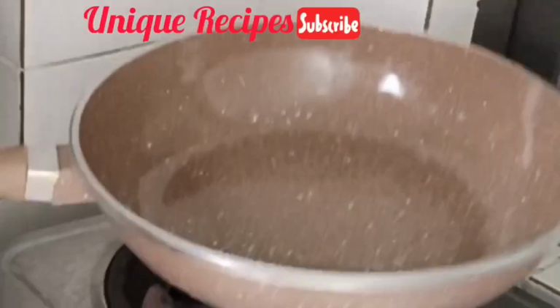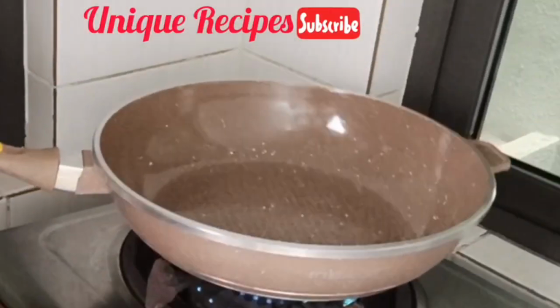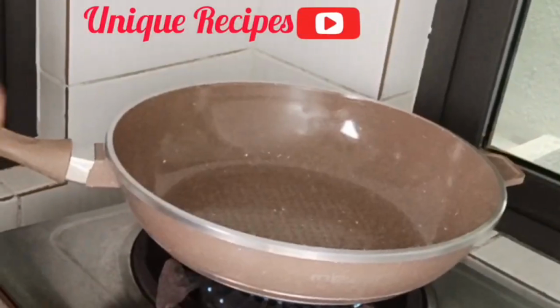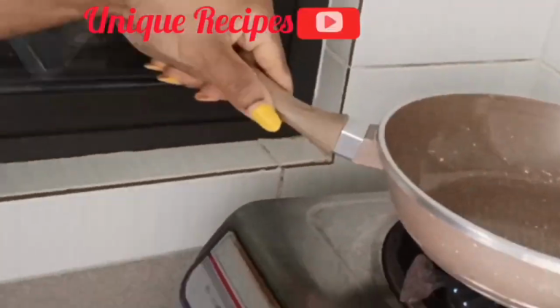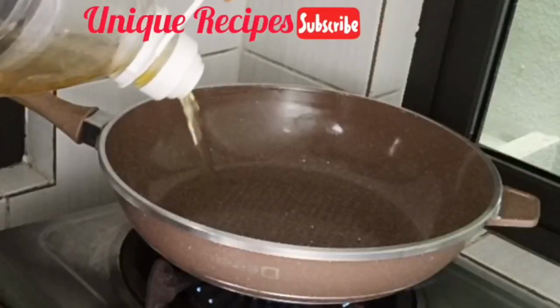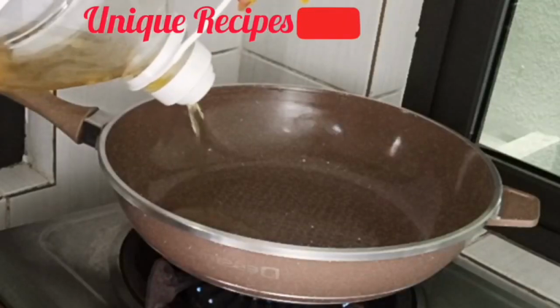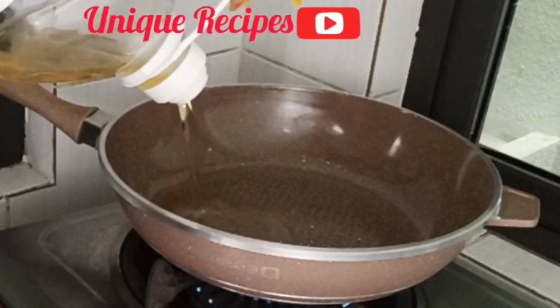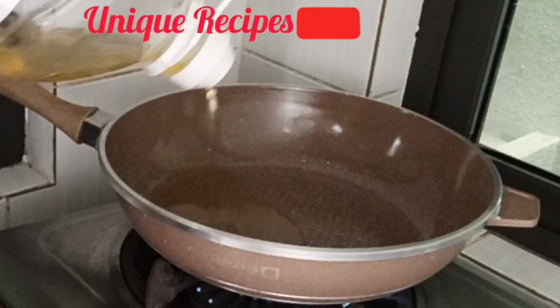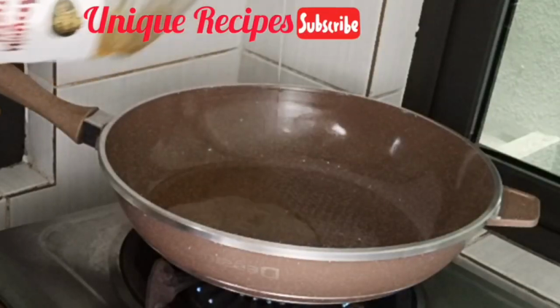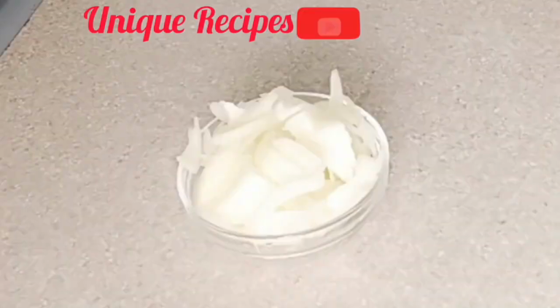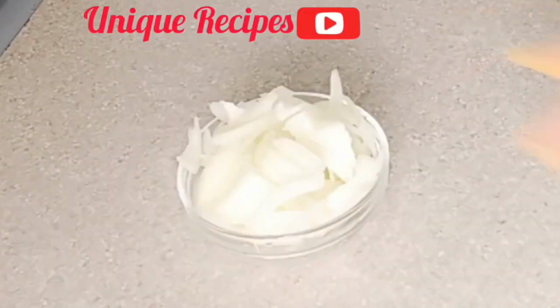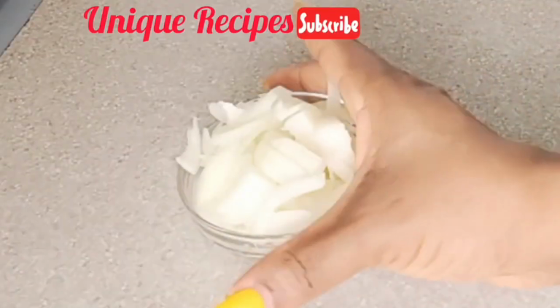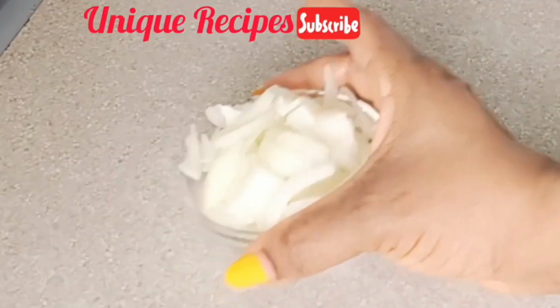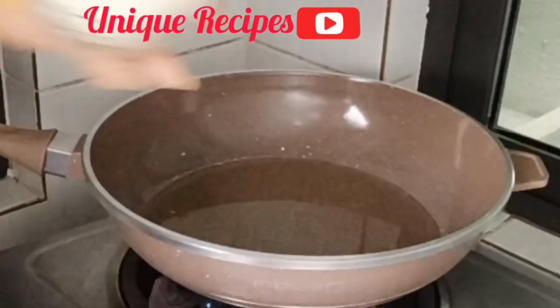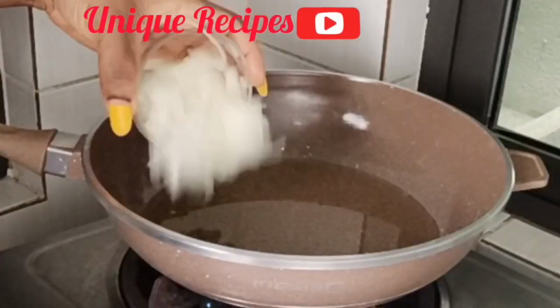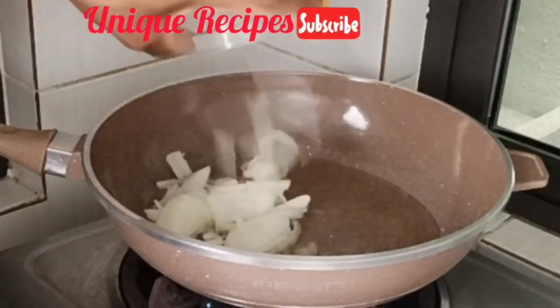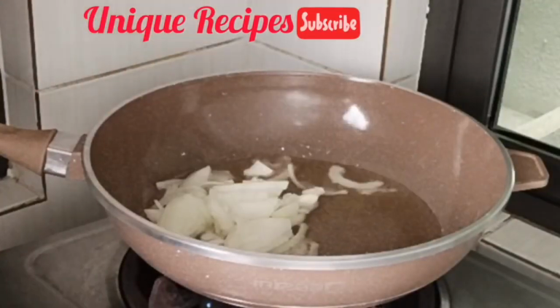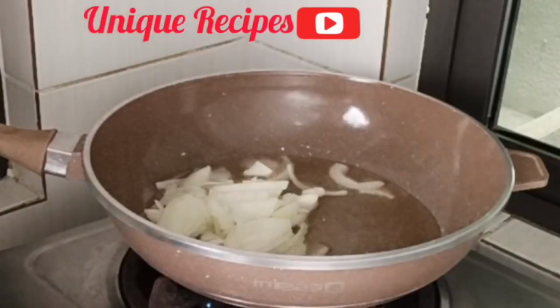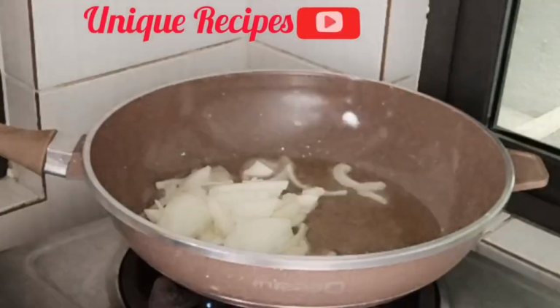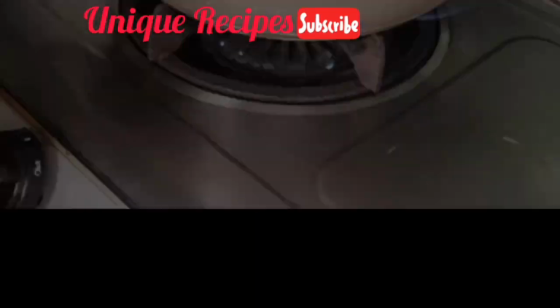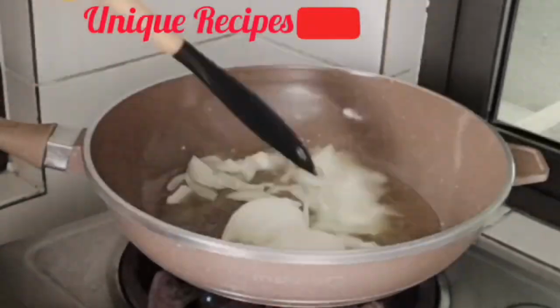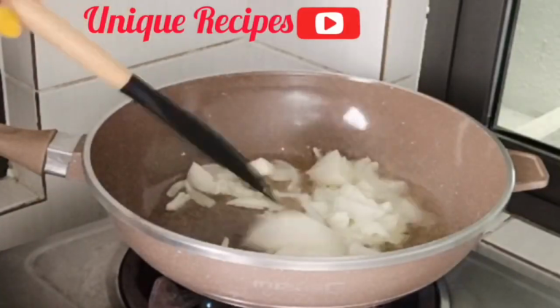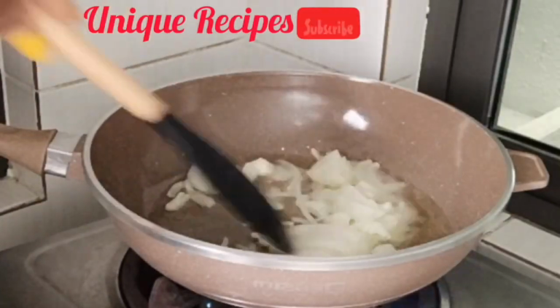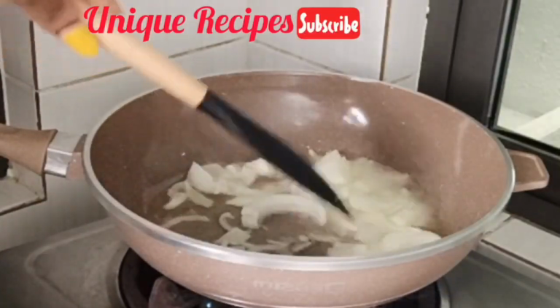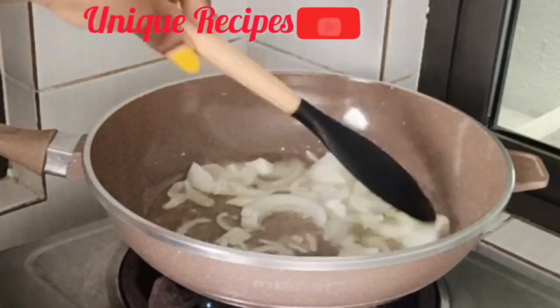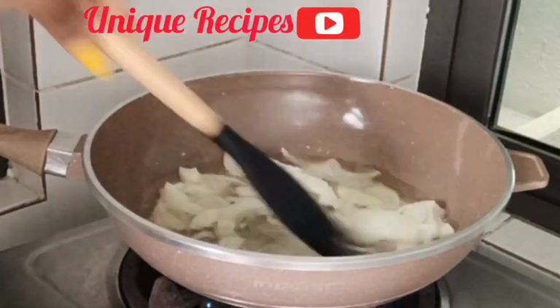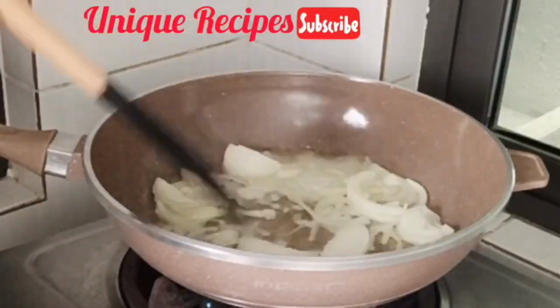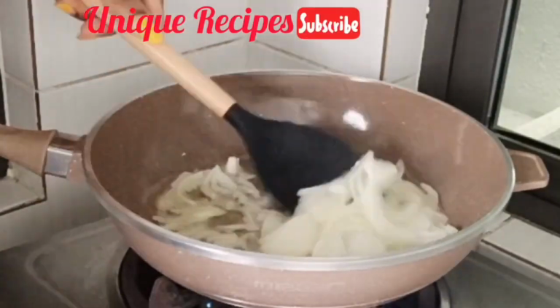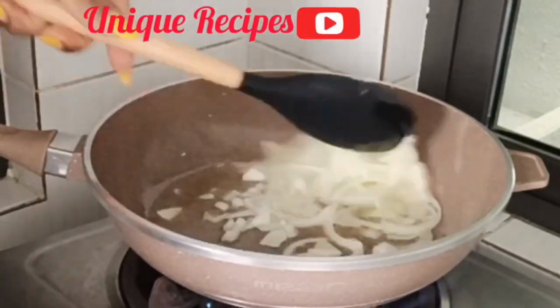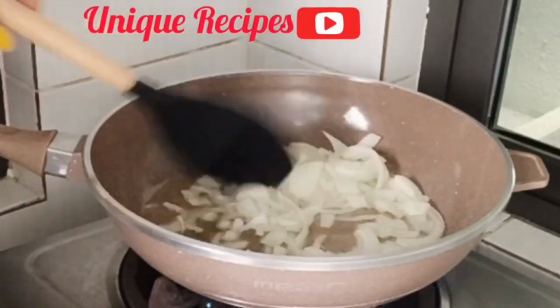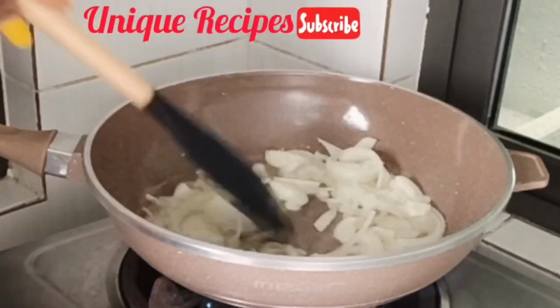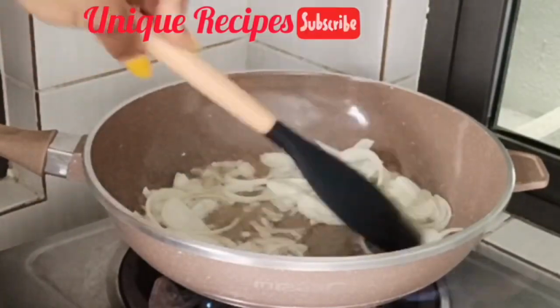Now let's make our sauce. Set your saucepan, add in your vegetable oil, then go in with your chopped onions. Stir for one minute and allow the aroma to come up.